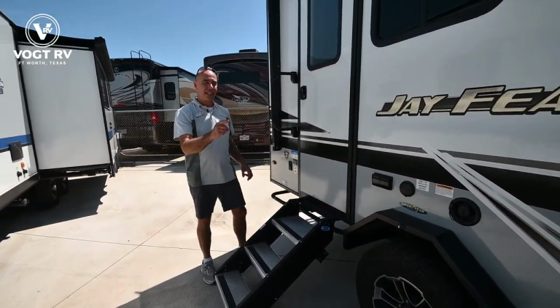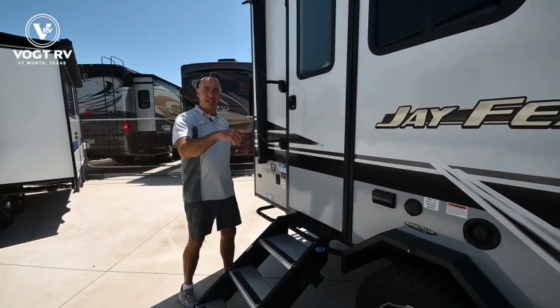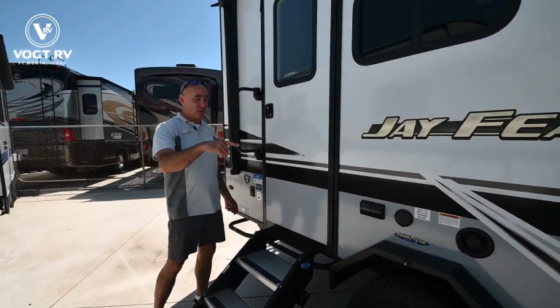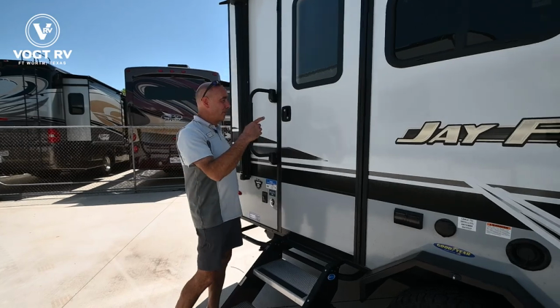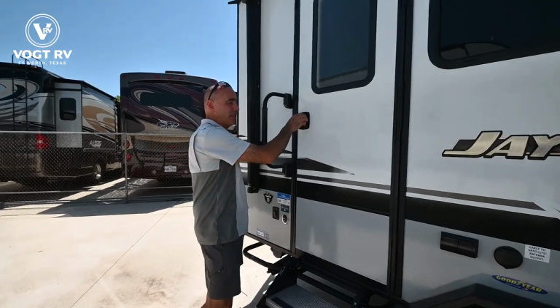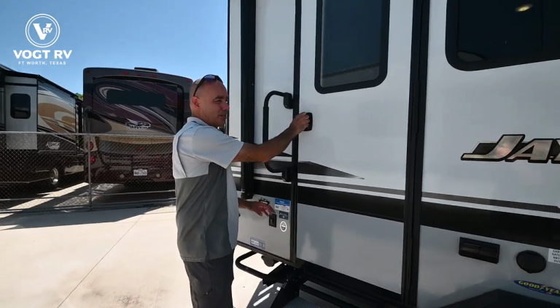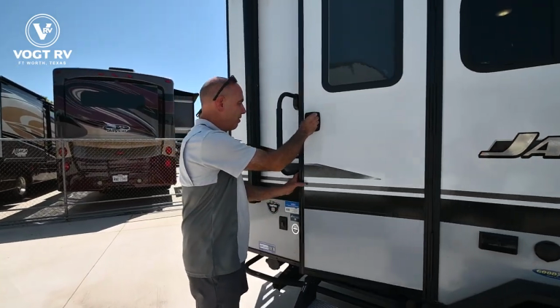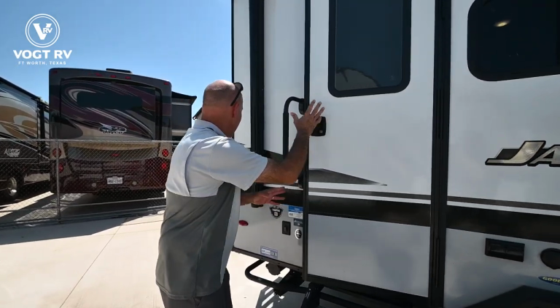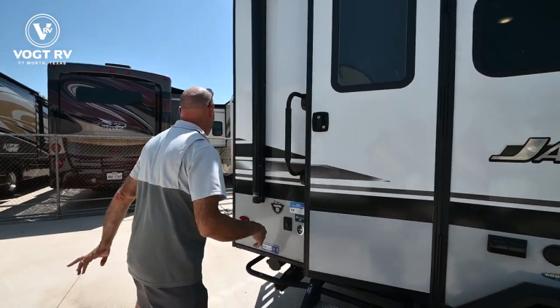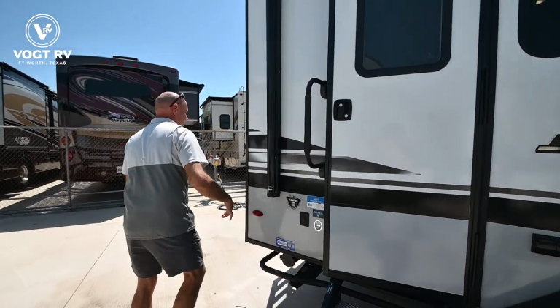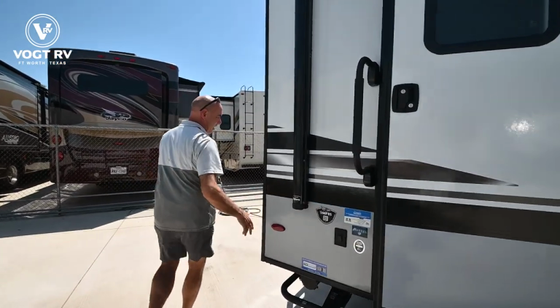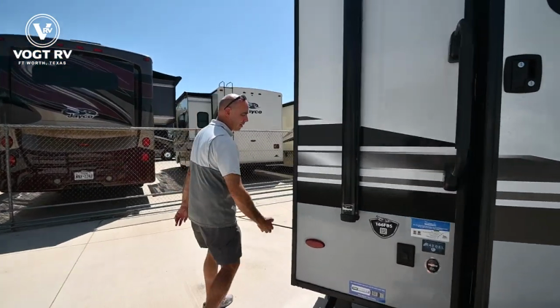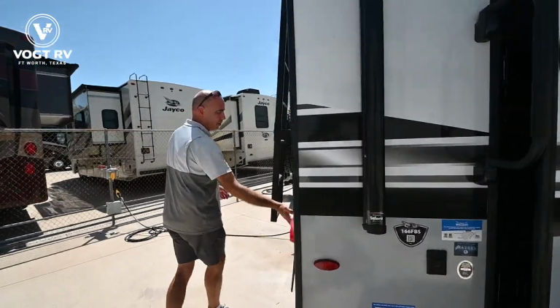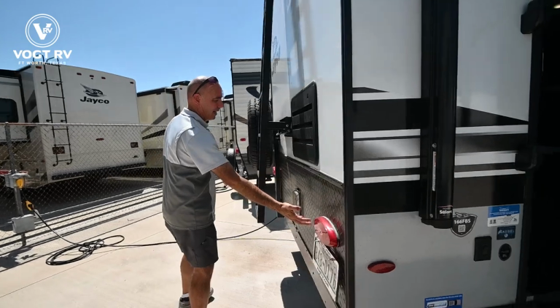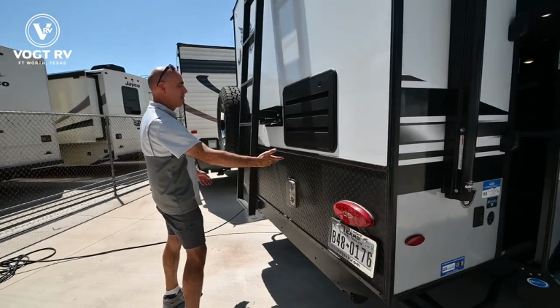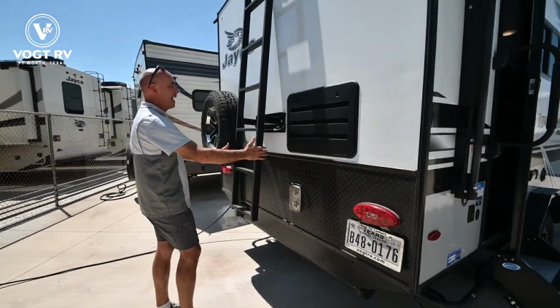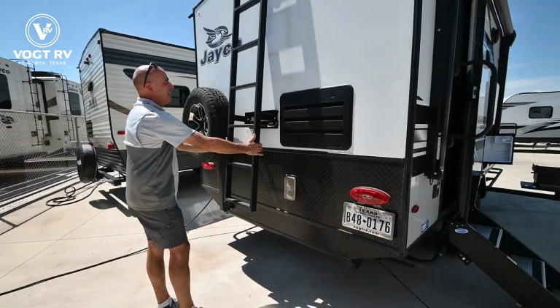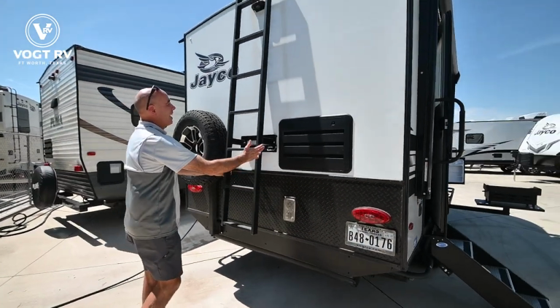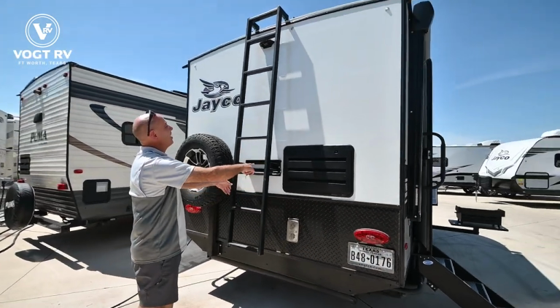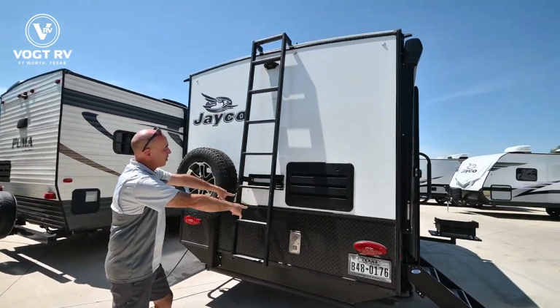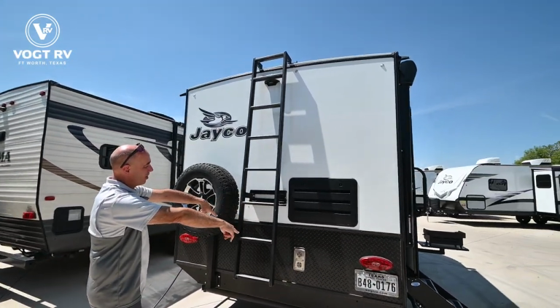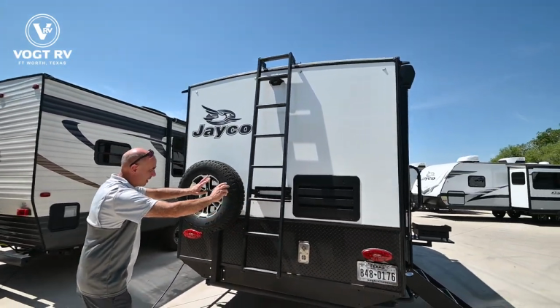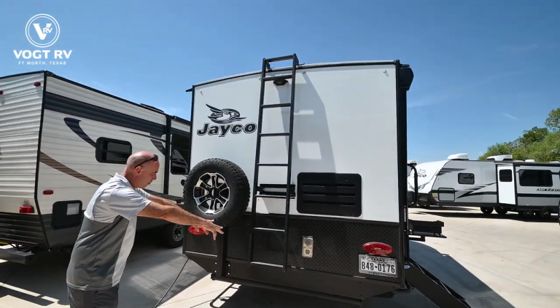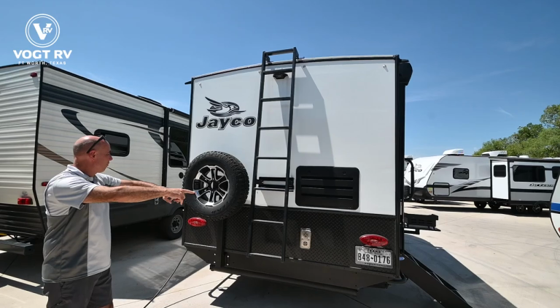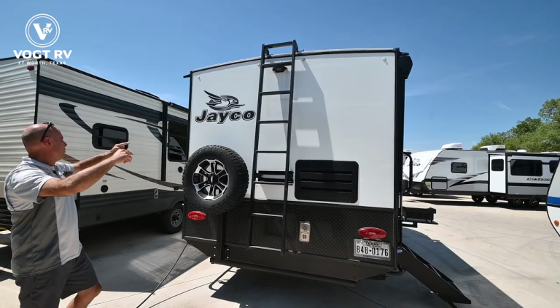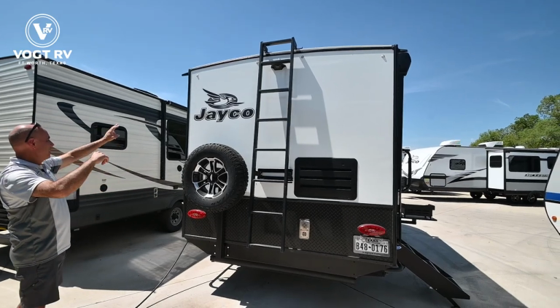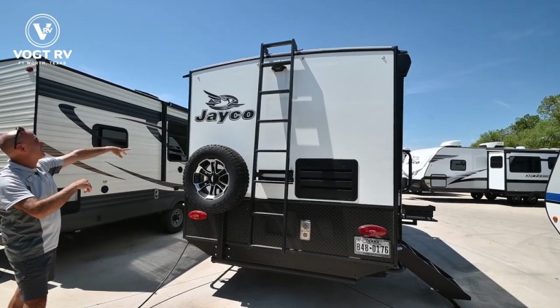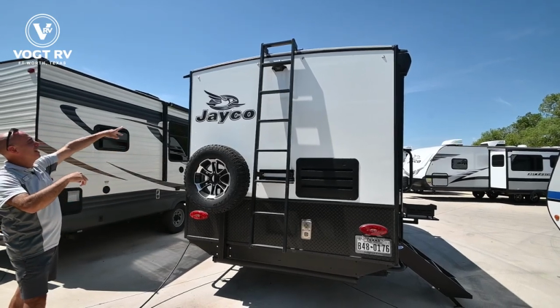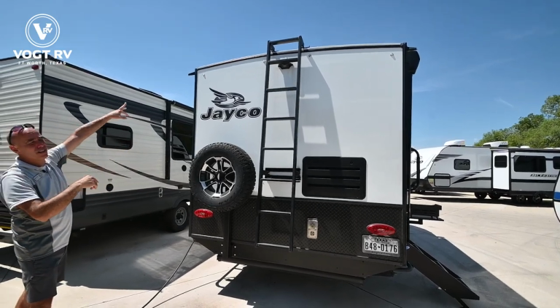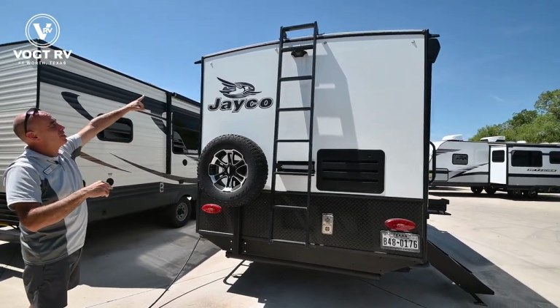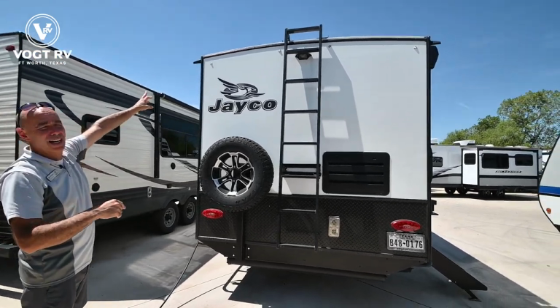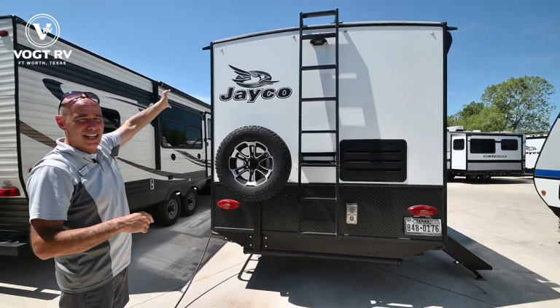The TV inside is 12-volt and the refrigerator is 12-volt. Before I go in, just real quick on the back — we have diamond plating here in the back, and this ladder, which you can move over to the other side, and there's a luggage rack up on top.